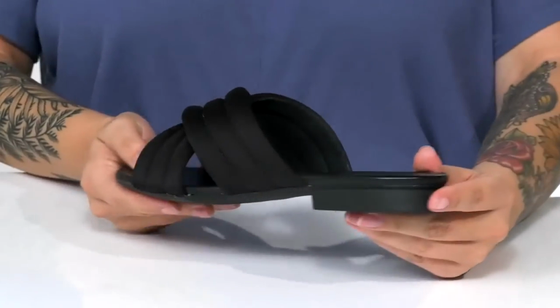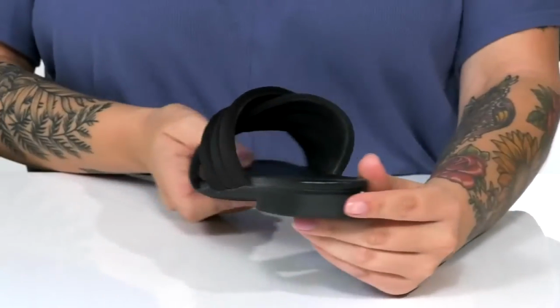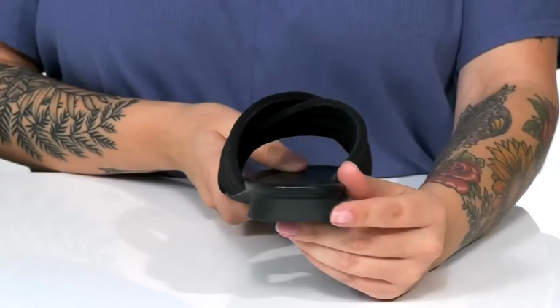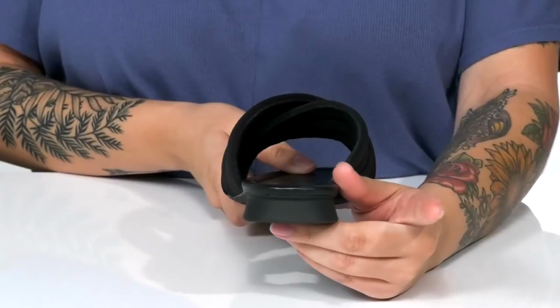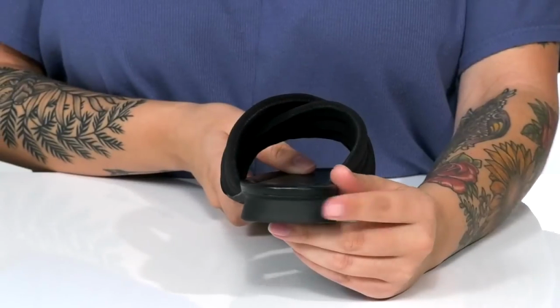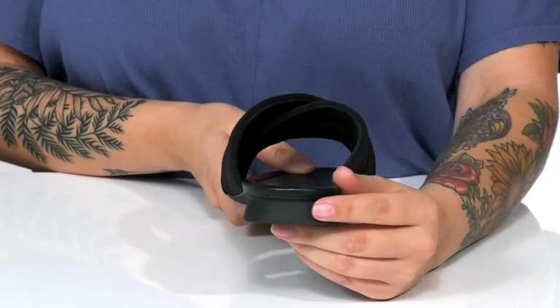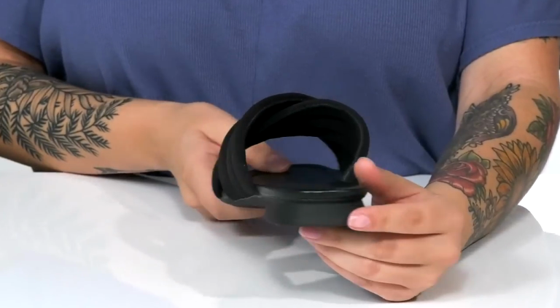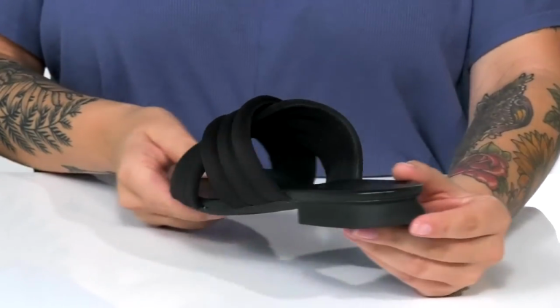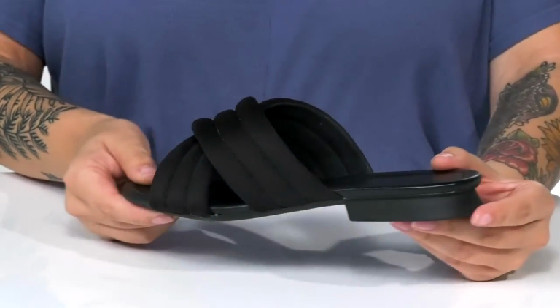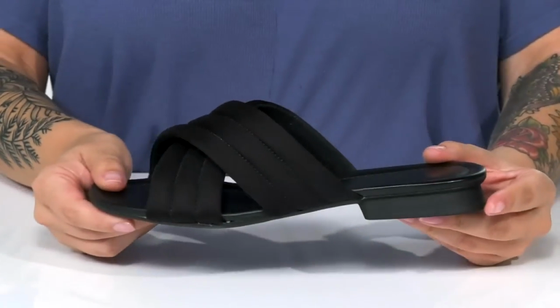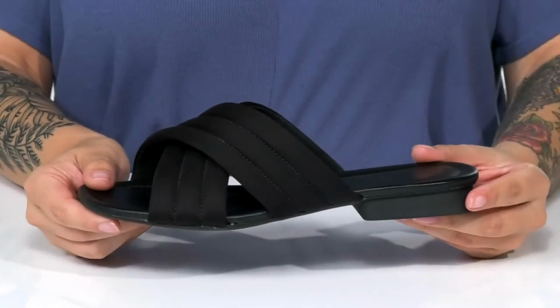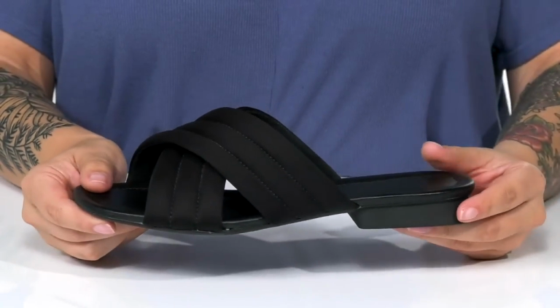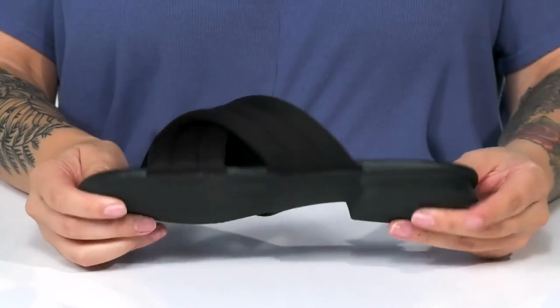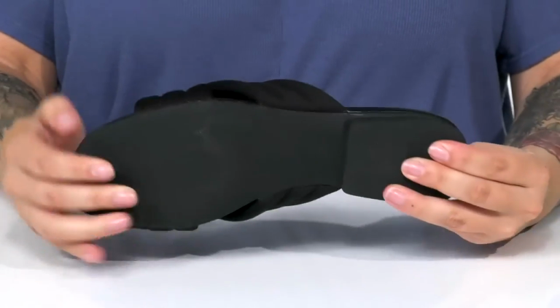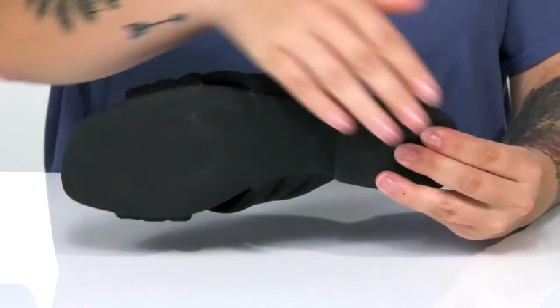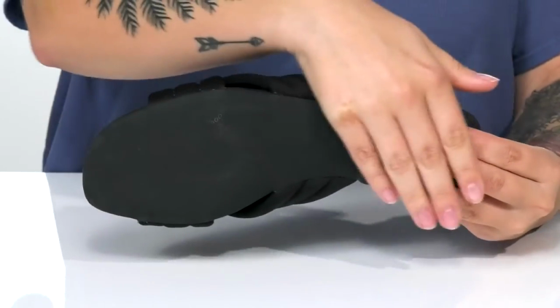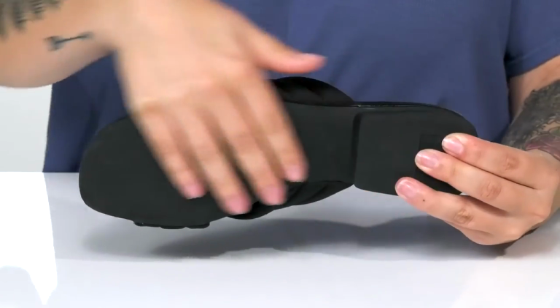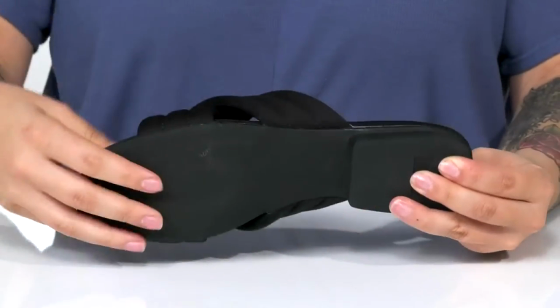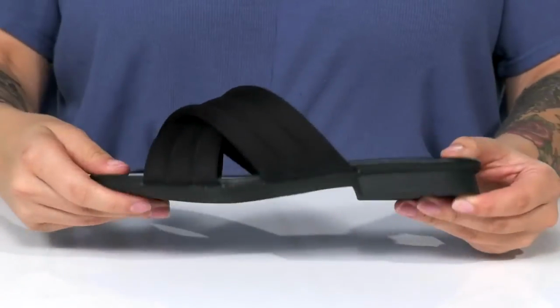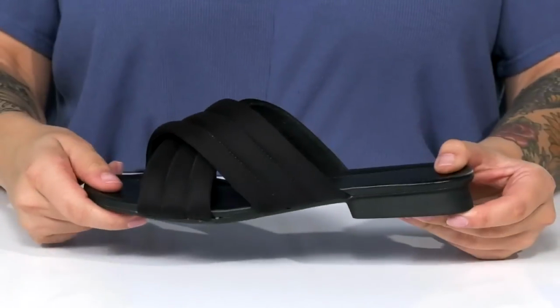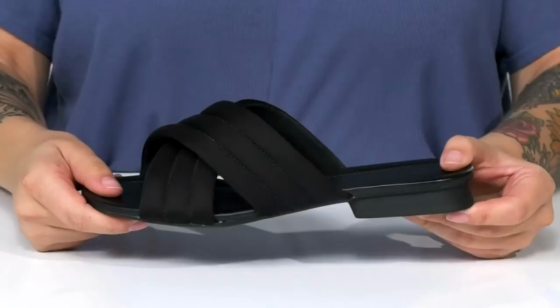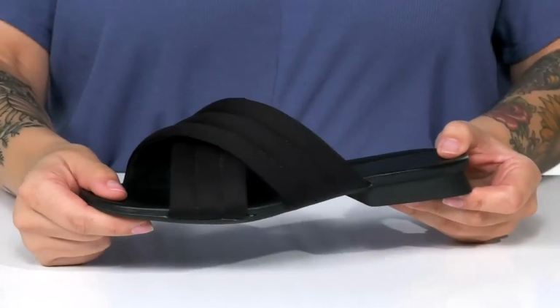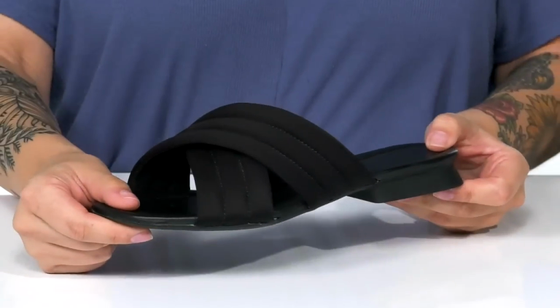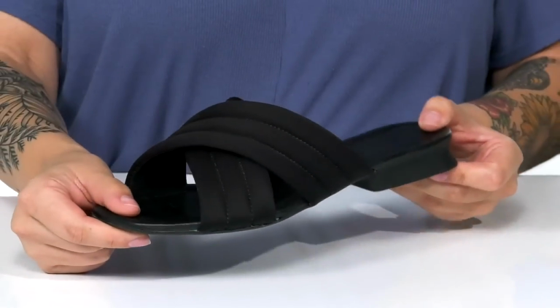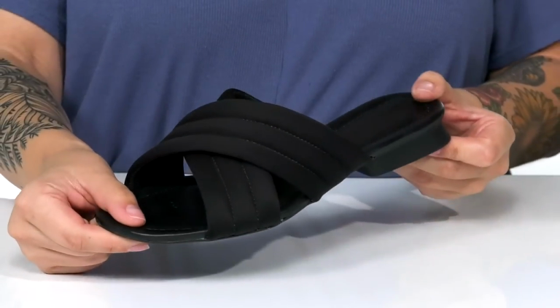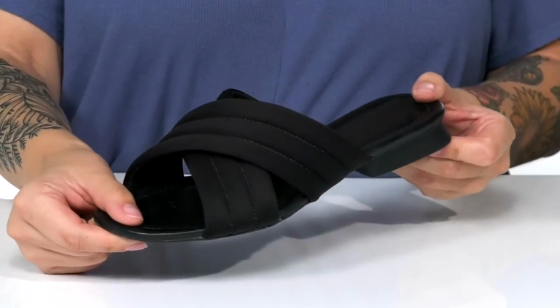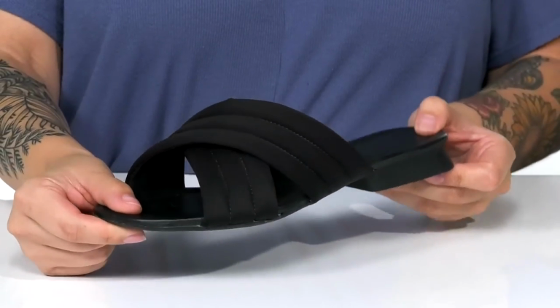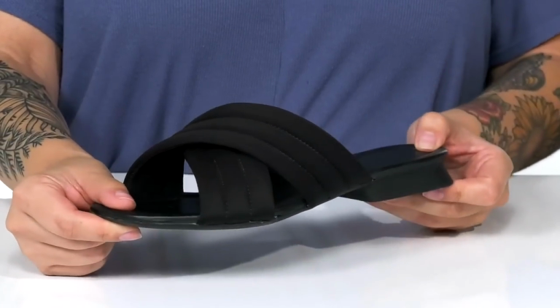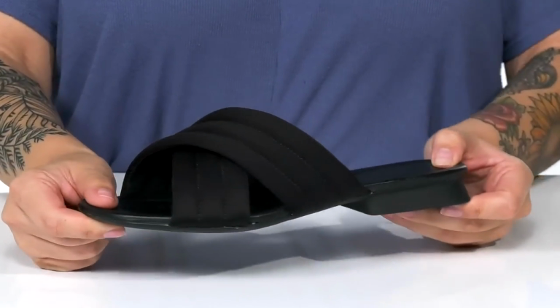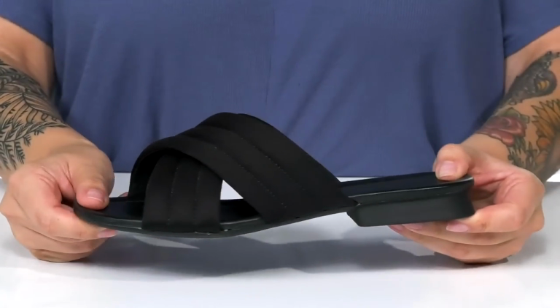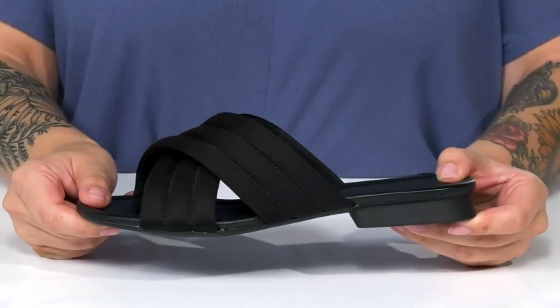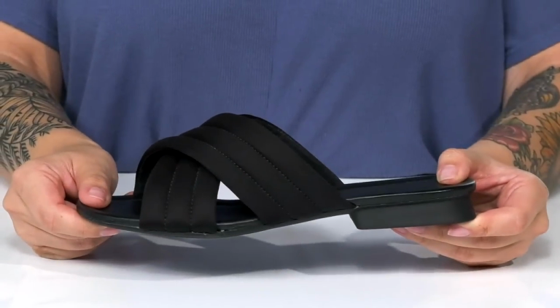On the back, there is a heel that's going to give you a small boost in height. Underneath is lightly textured for traction. And I think these would look so great paired with some skinny jeans.